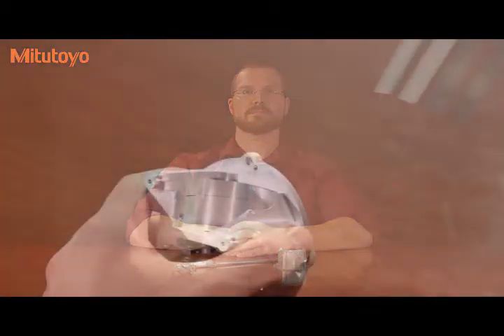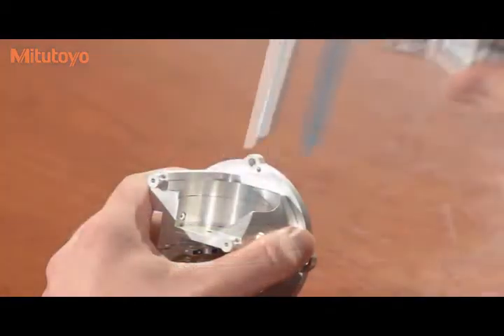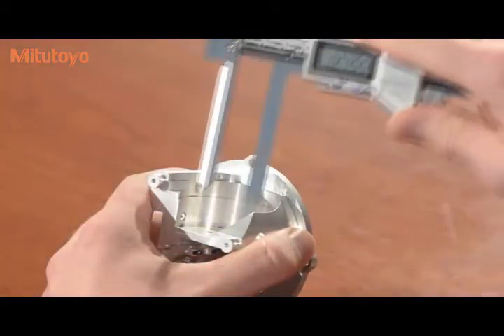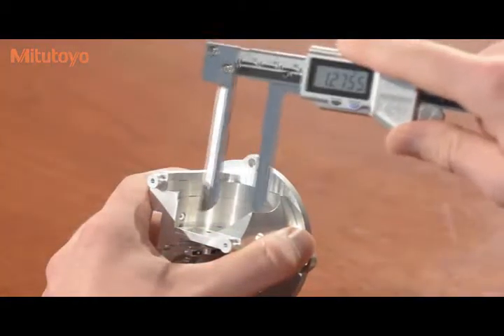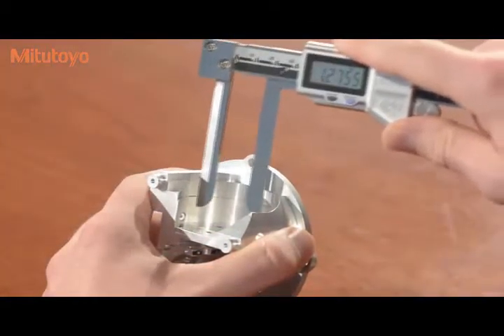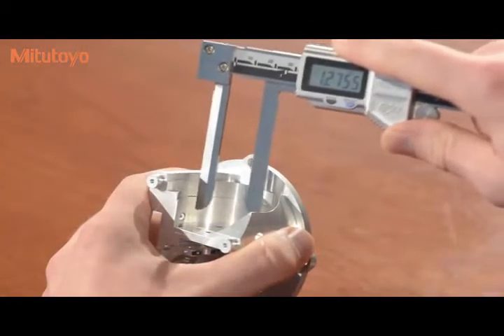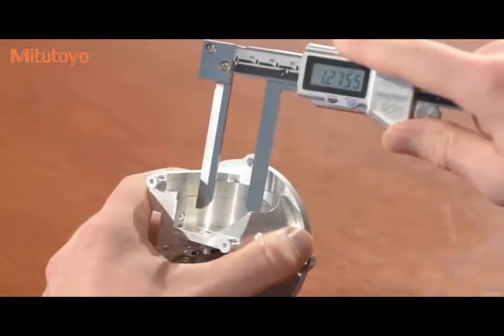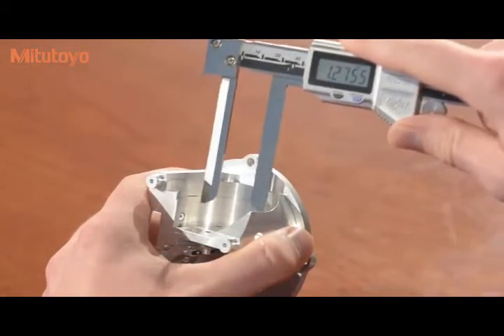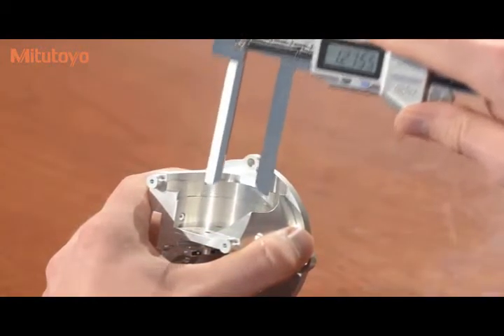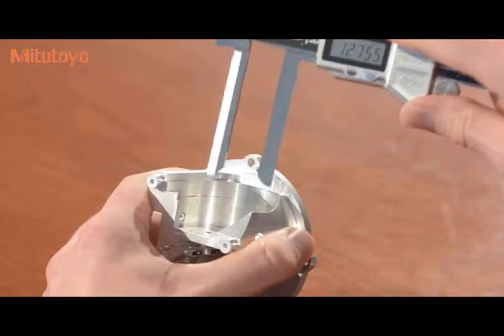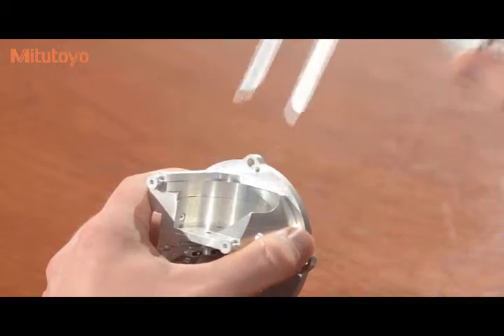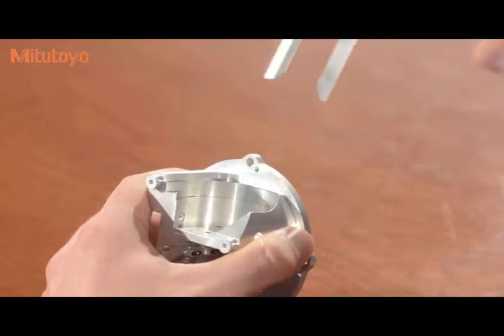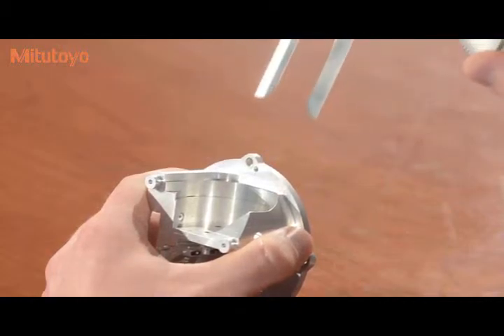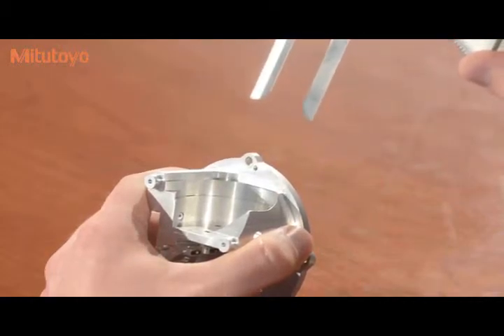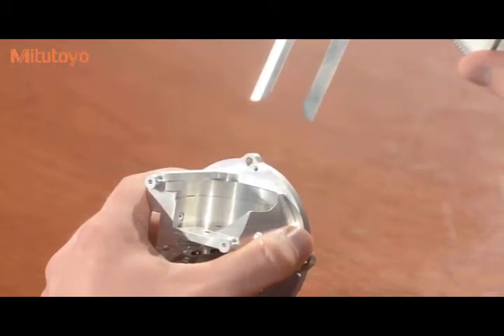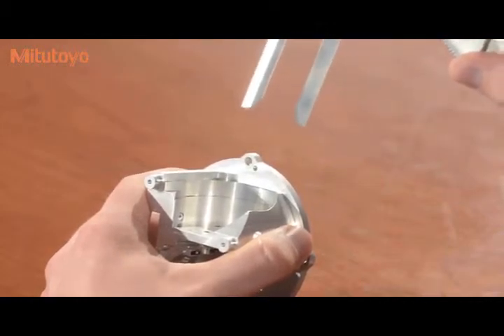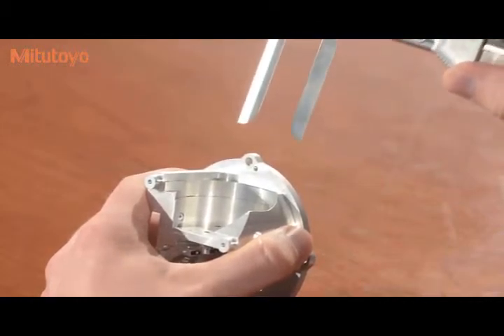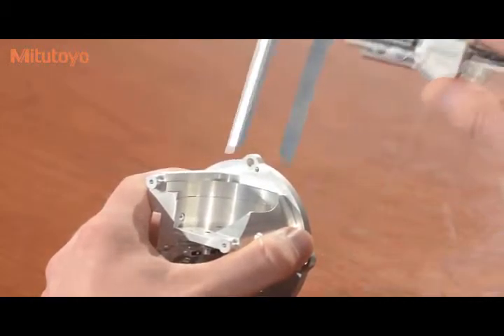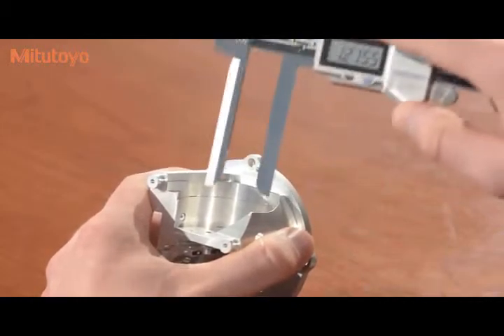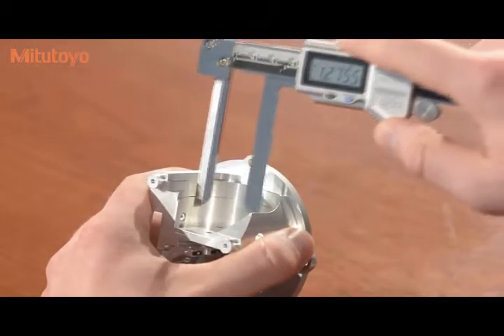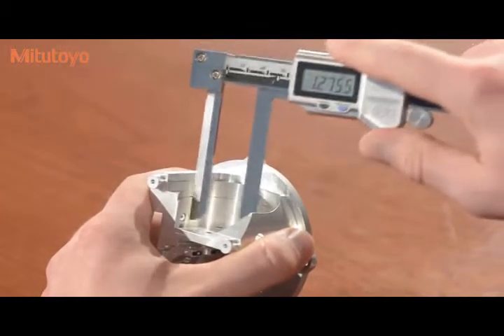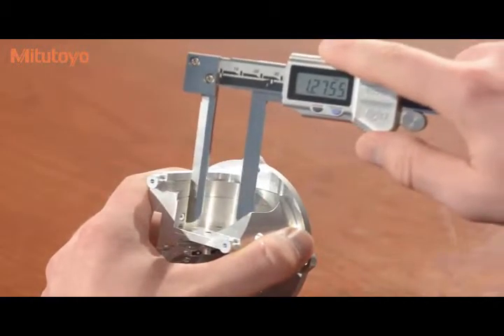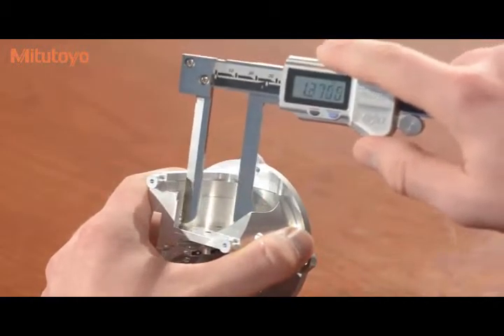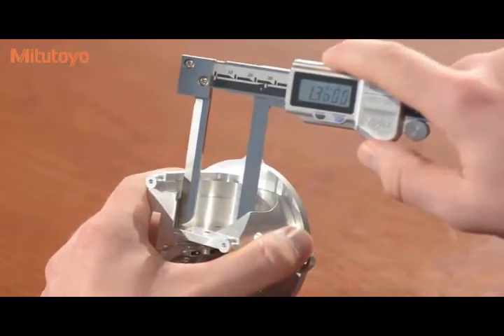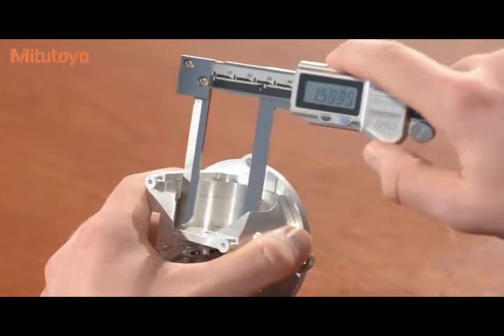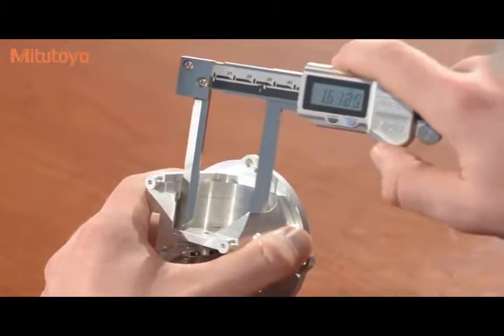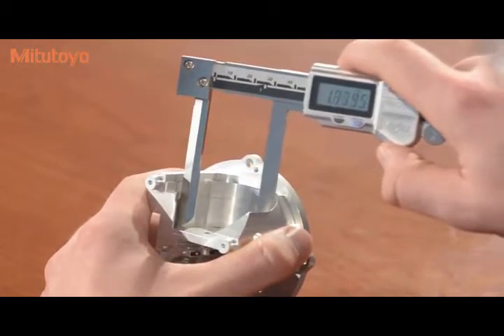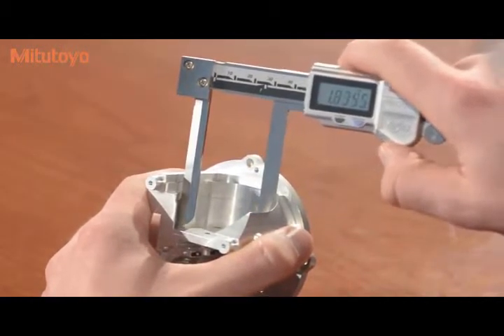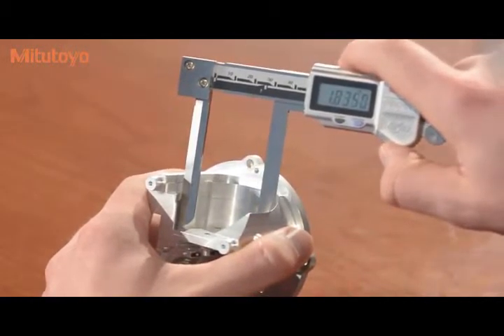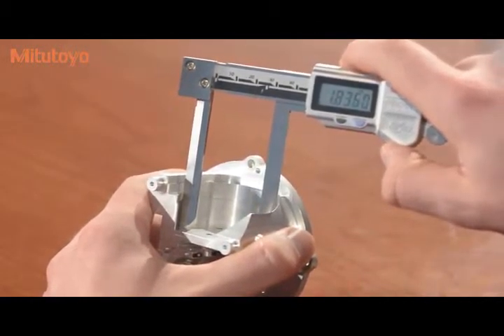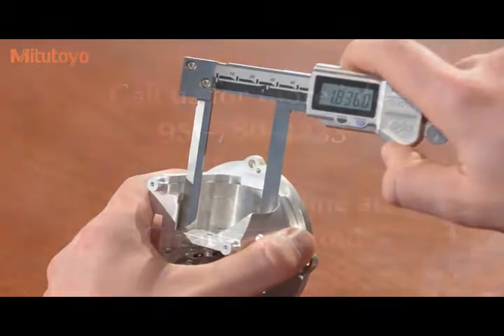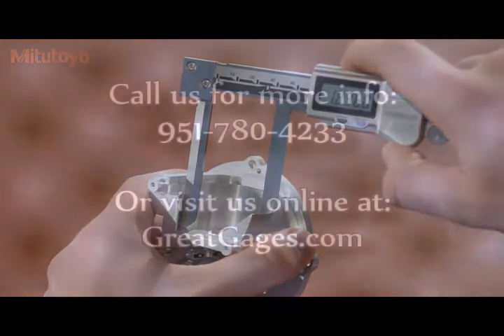The smaller diameter of this counter bore is too deep to reach with a regular caliper. However, with the inside knife edge type caliper, we can measure it.